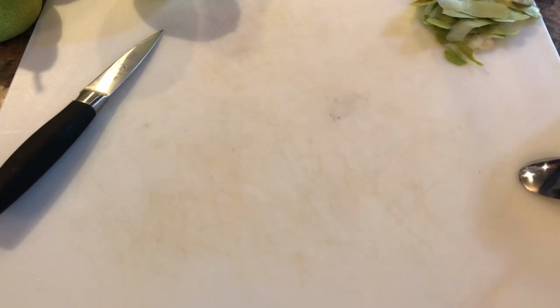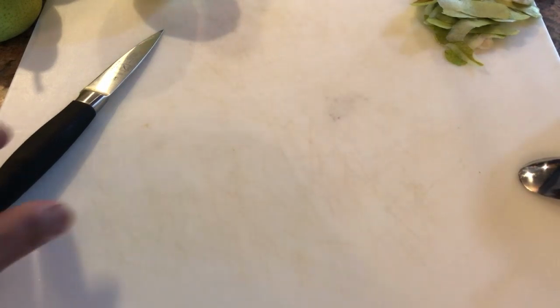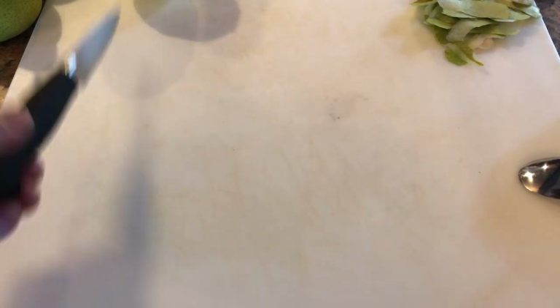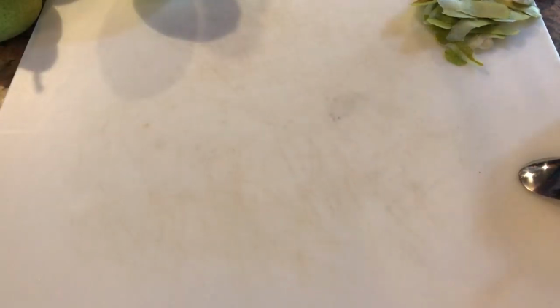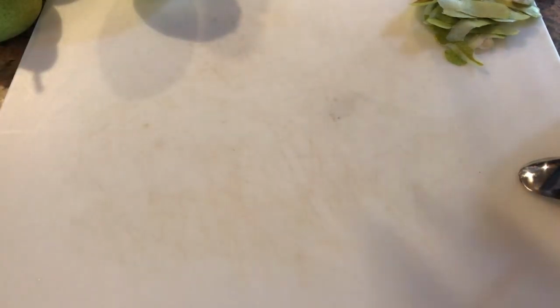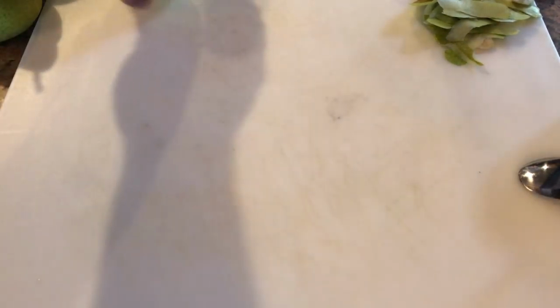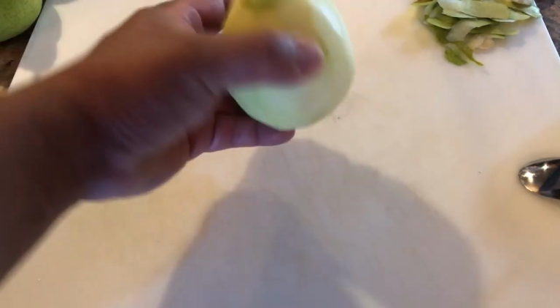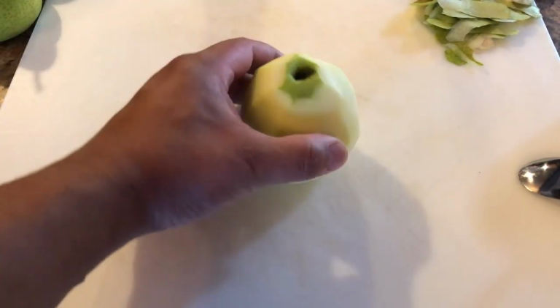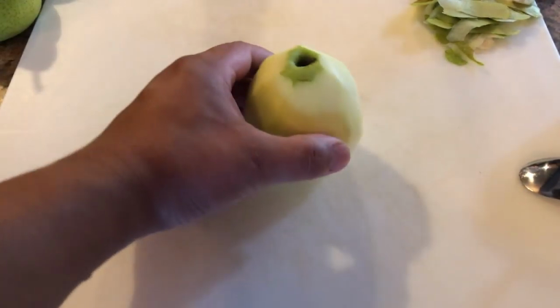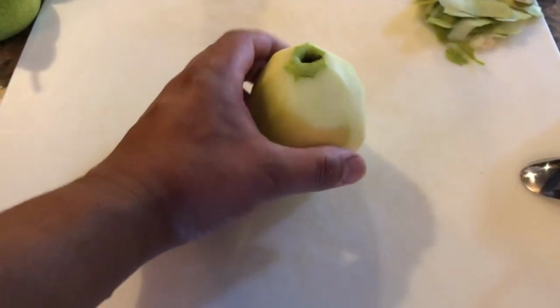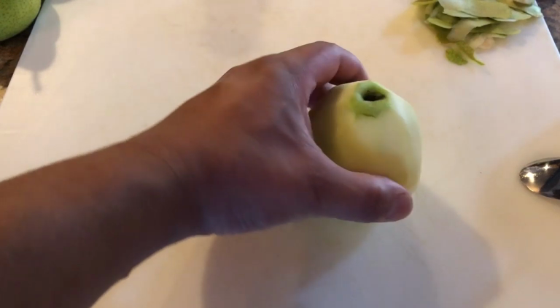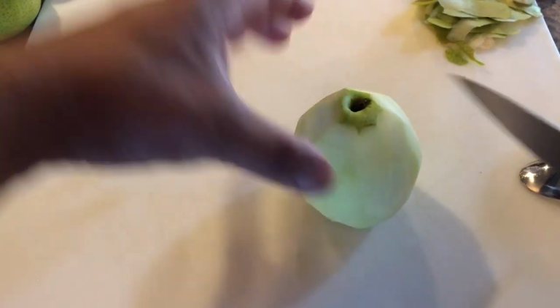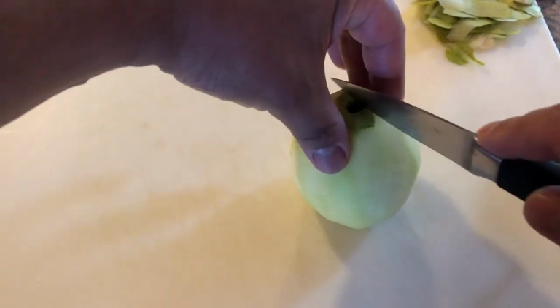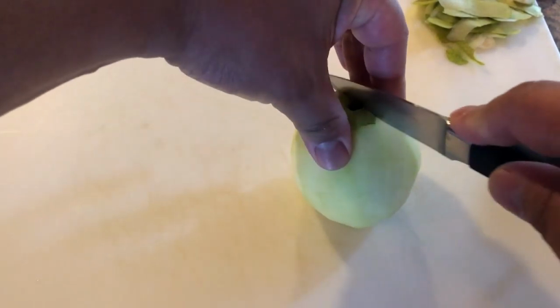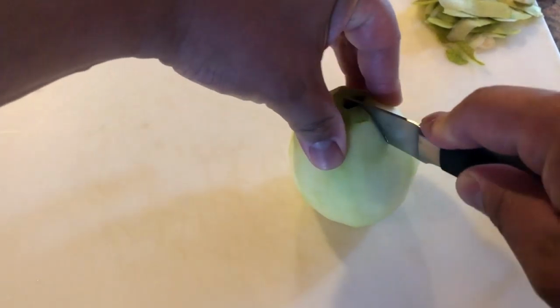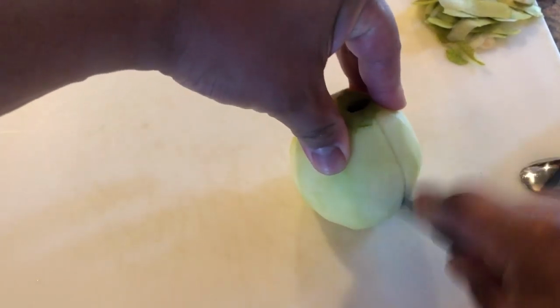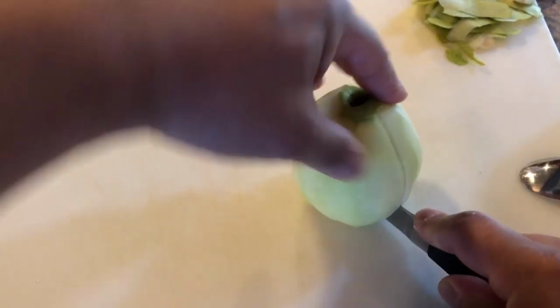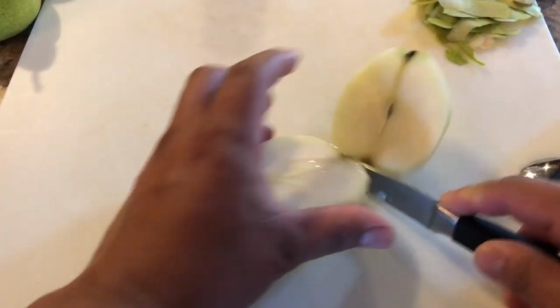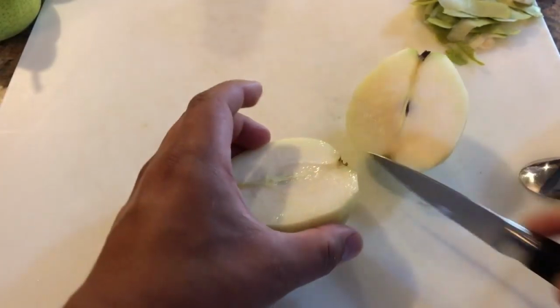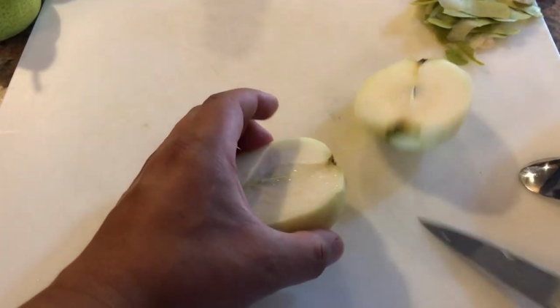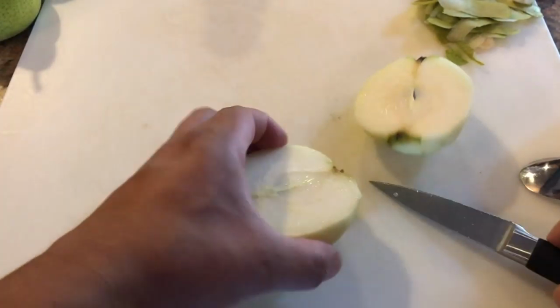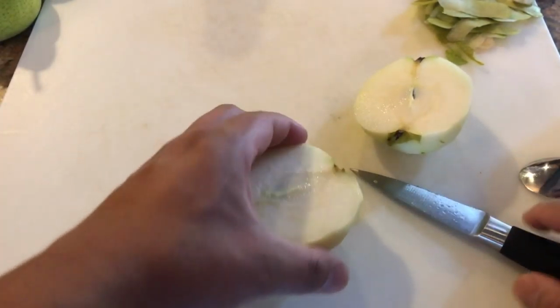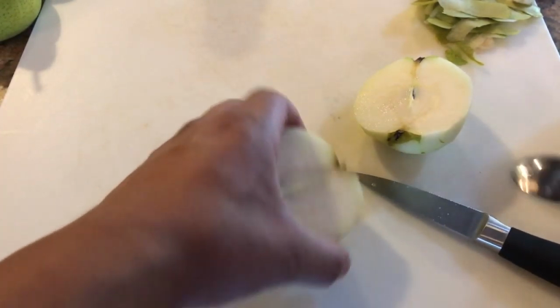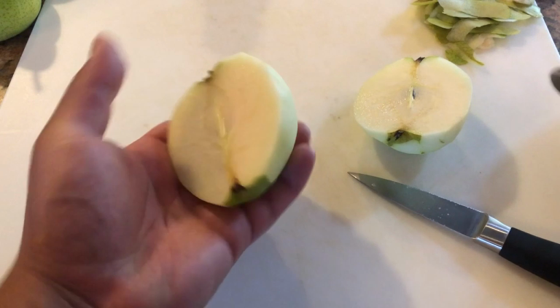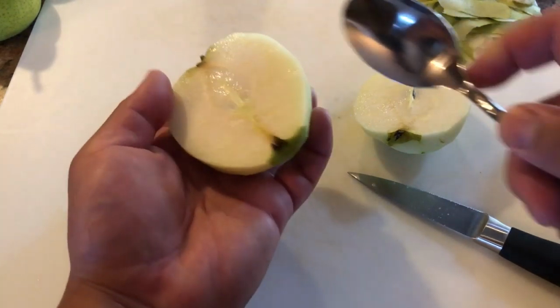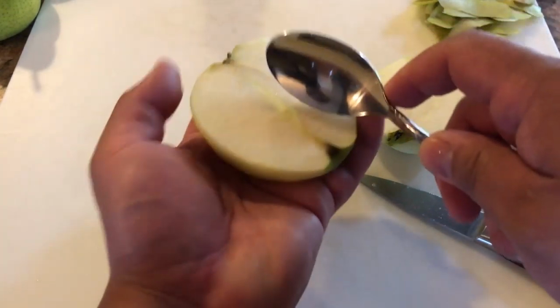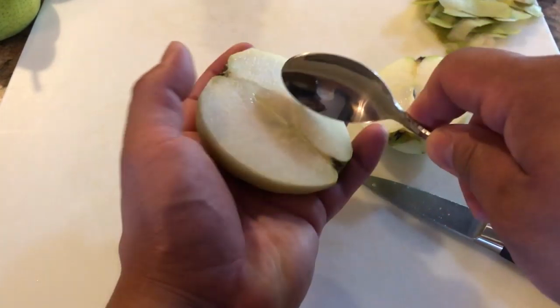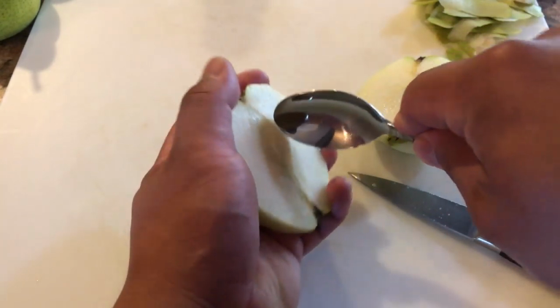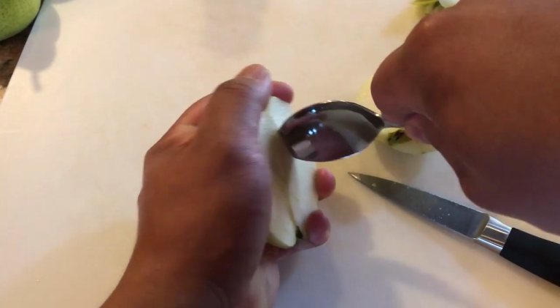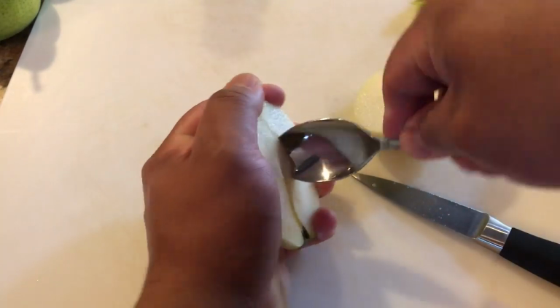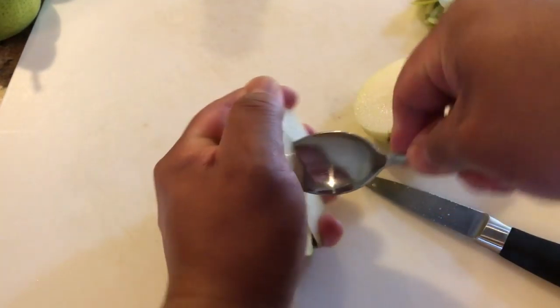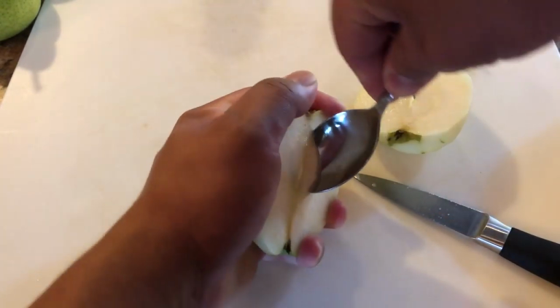So now we're going to cut some pears. I peel the pear, just go right in the middle, and scoop this out.